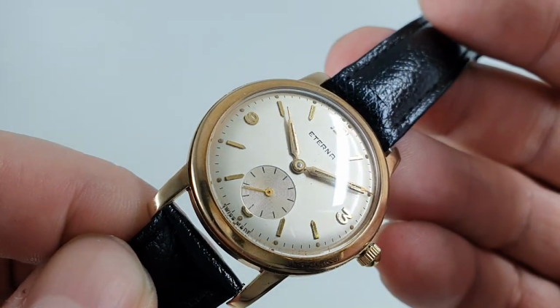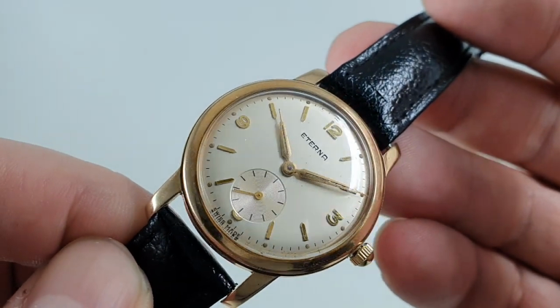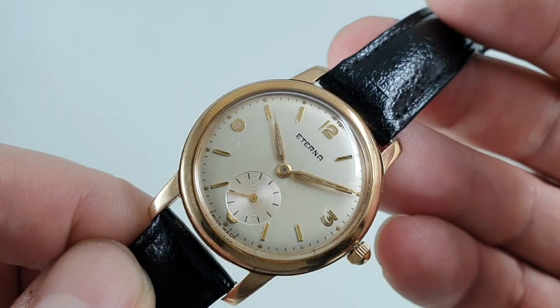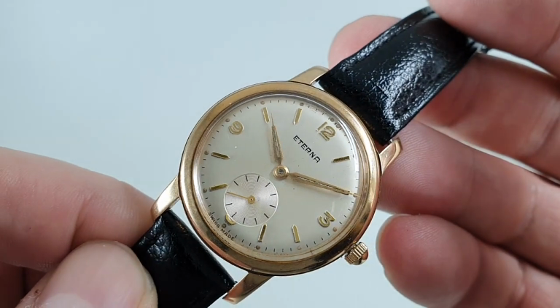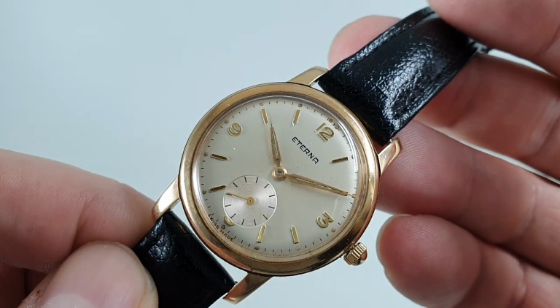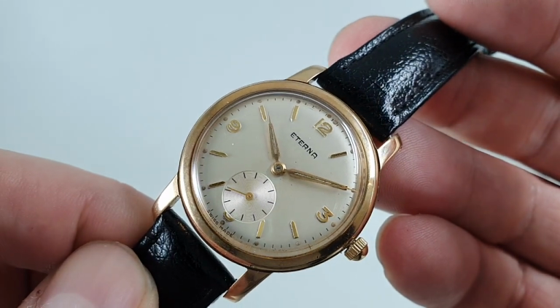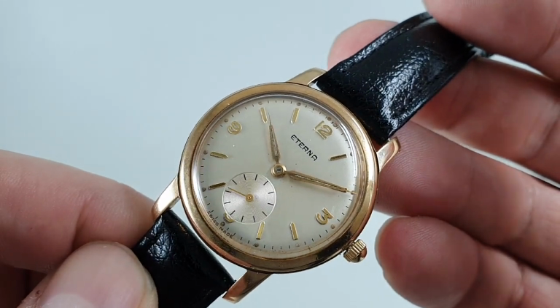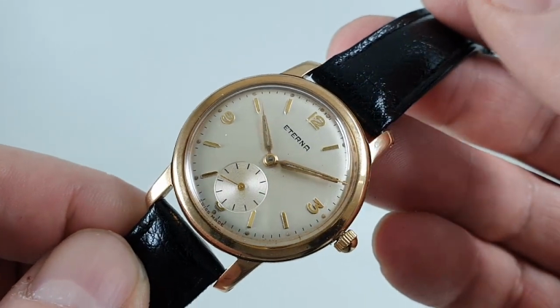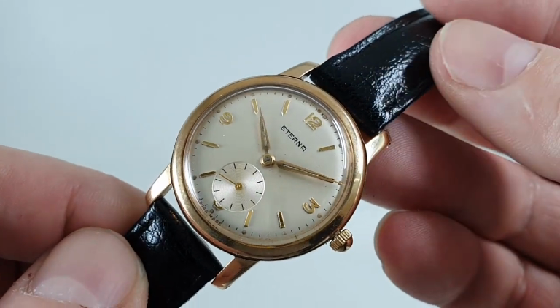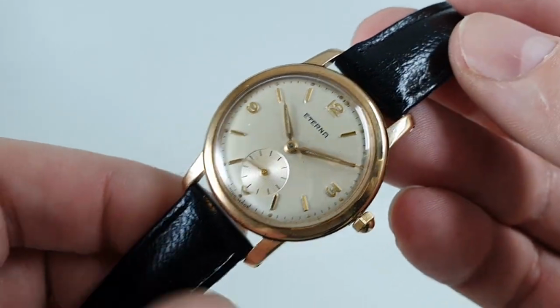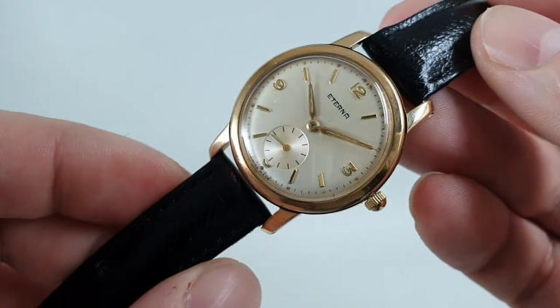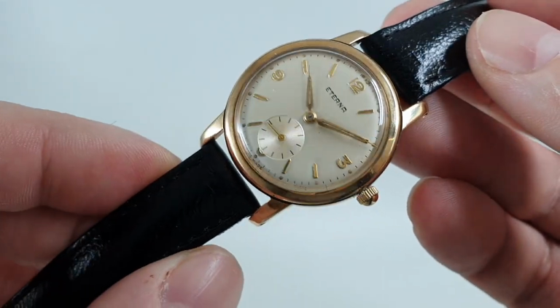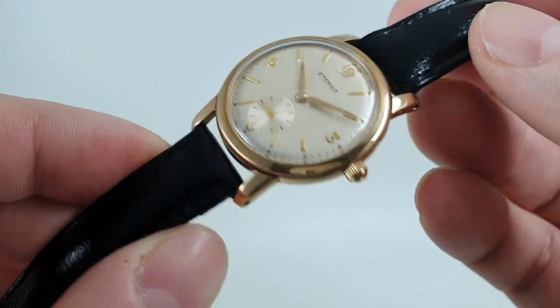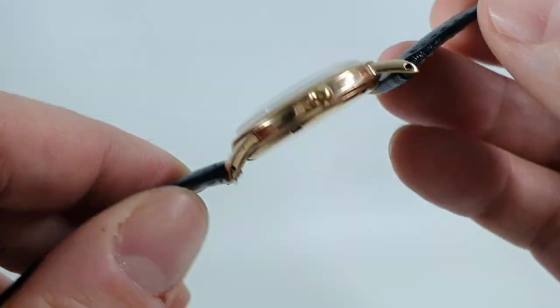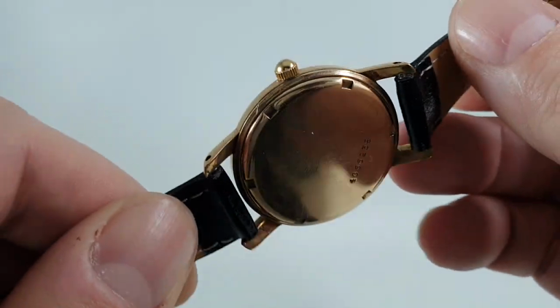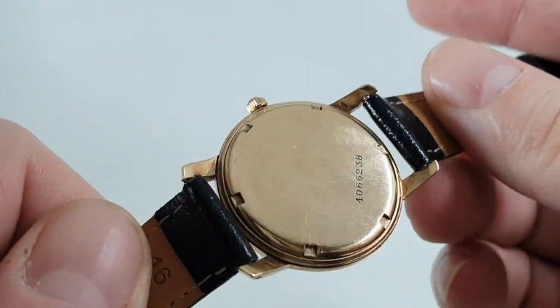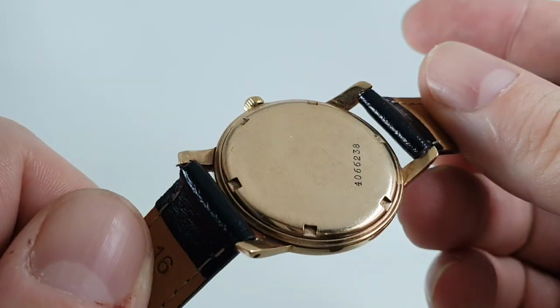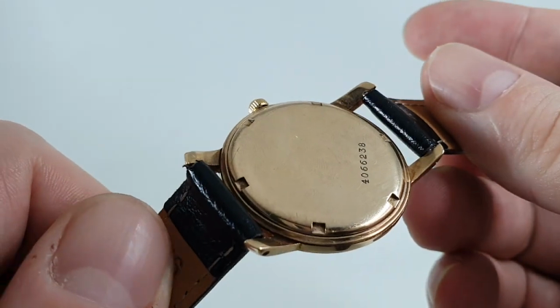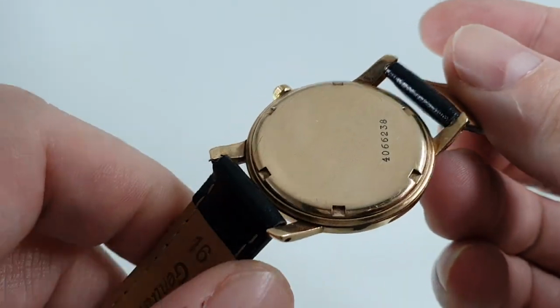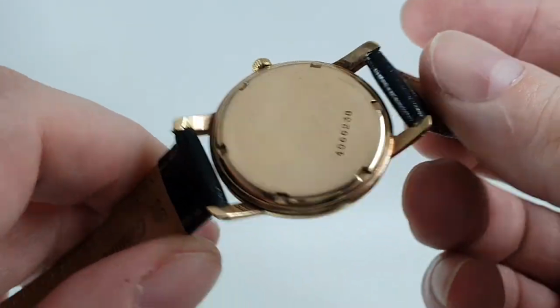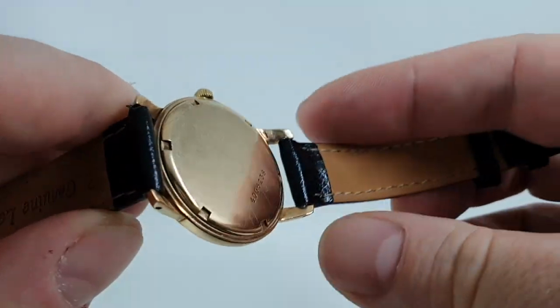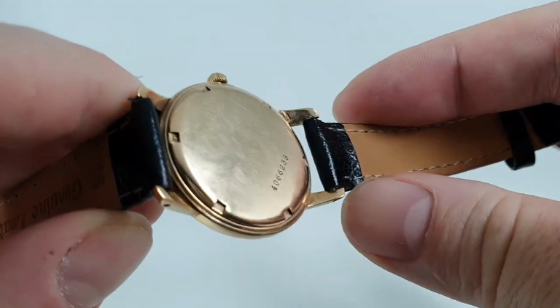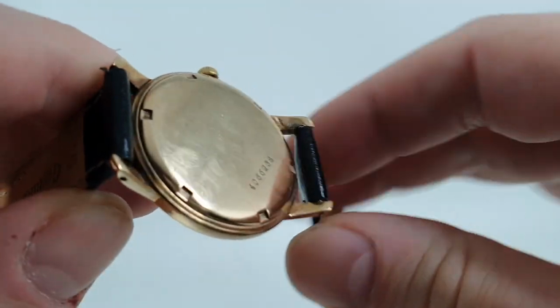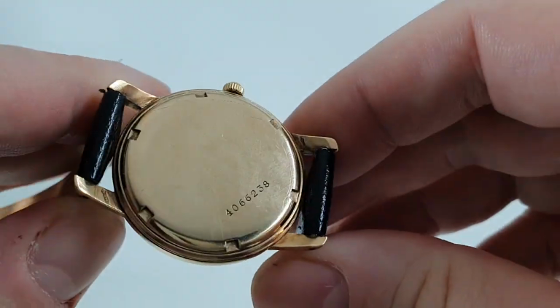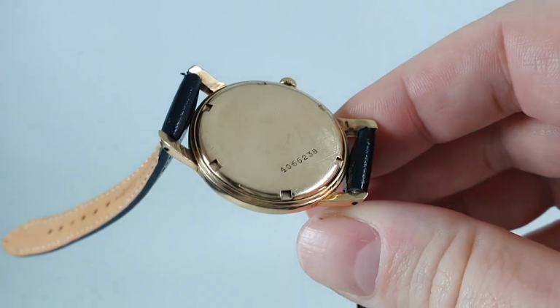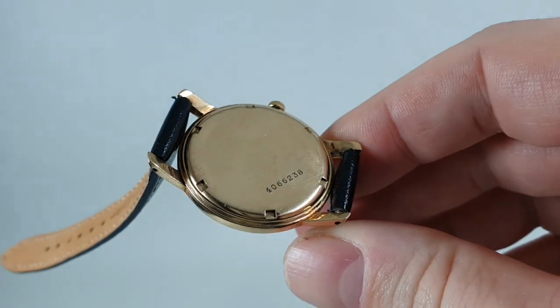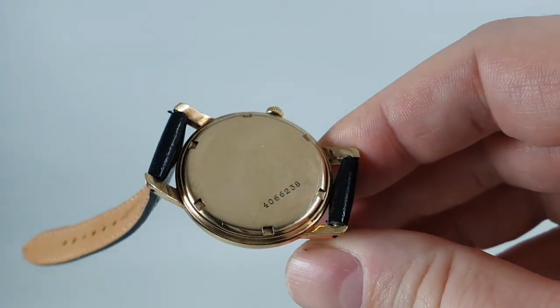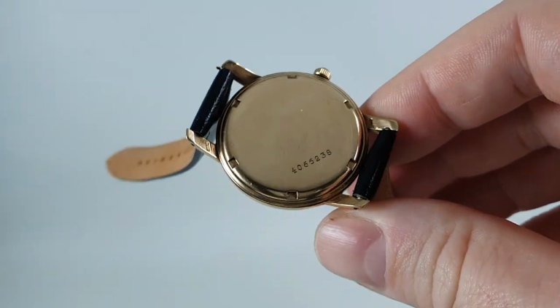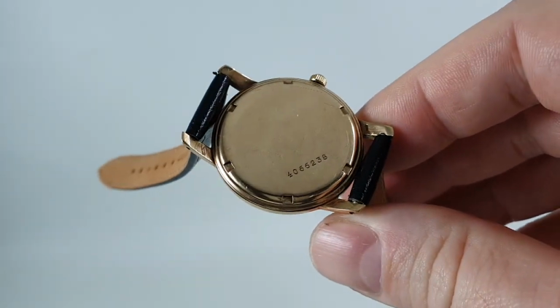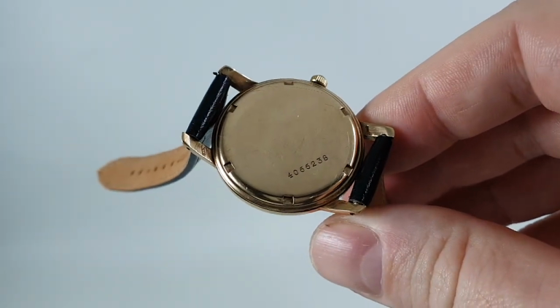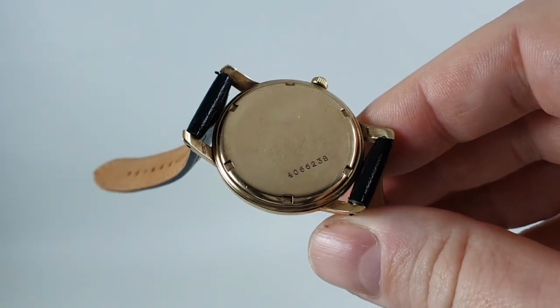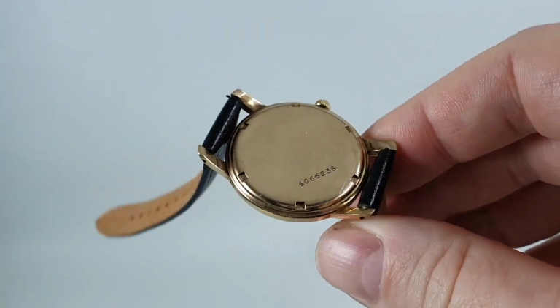Now this is from a period where everyone smoked. Smoke got into the watches and ruined the dials, but this has the advantage of a screw-down case back, and that case back prevents smoke from getting in.